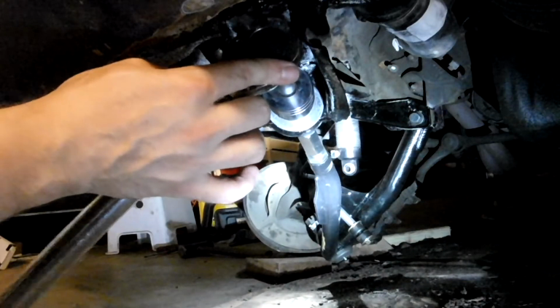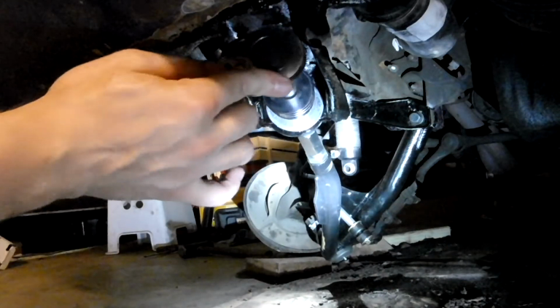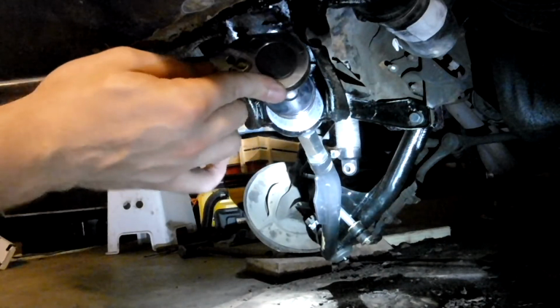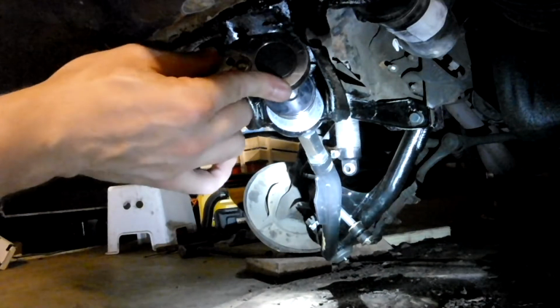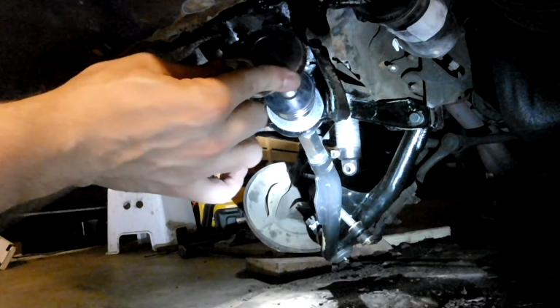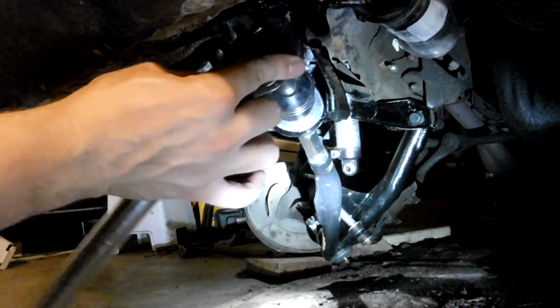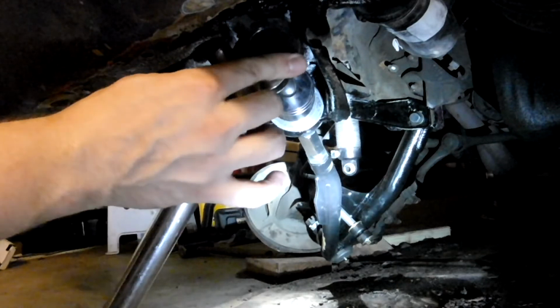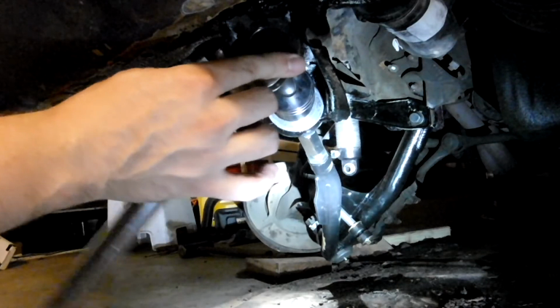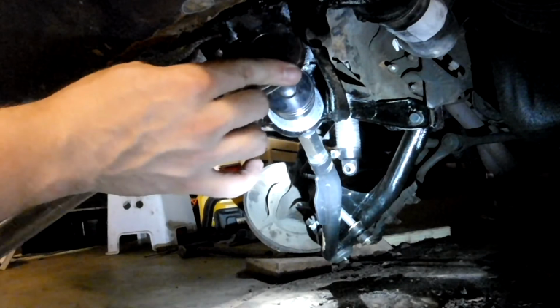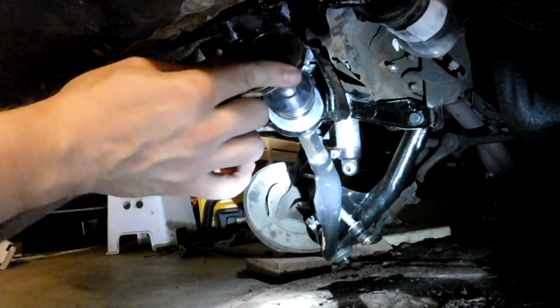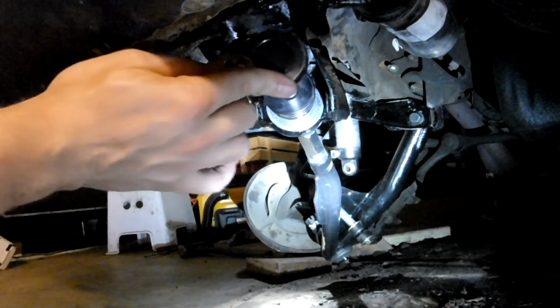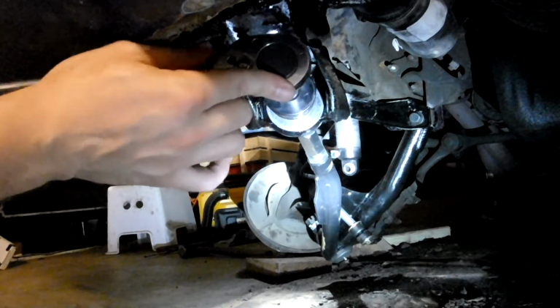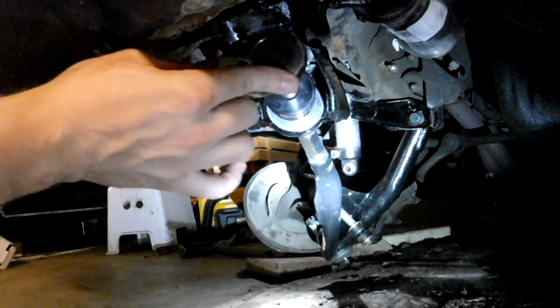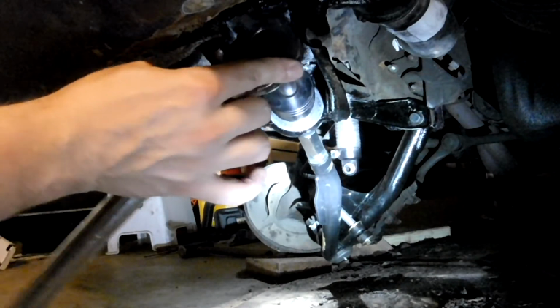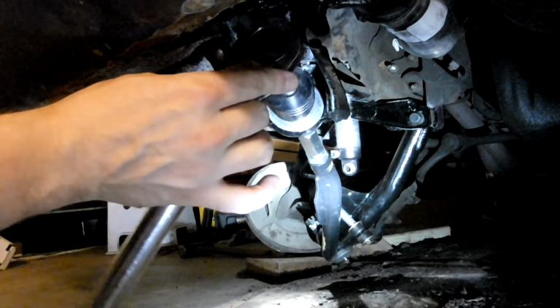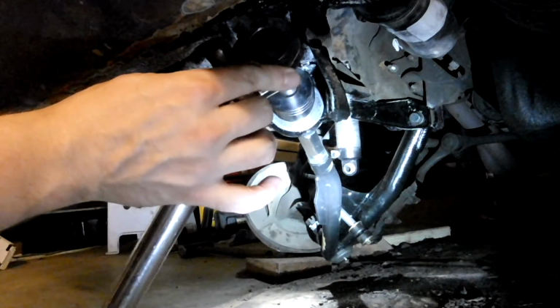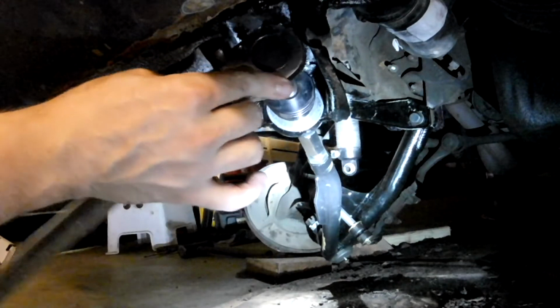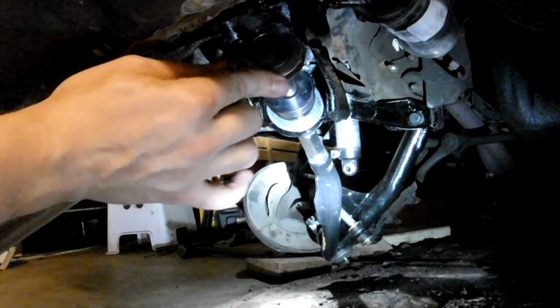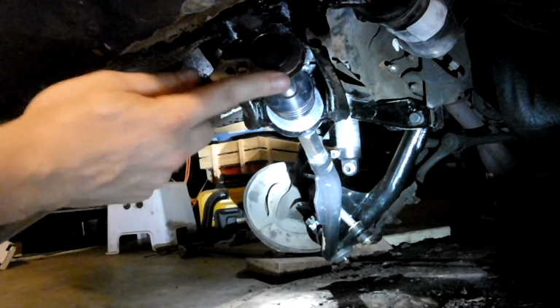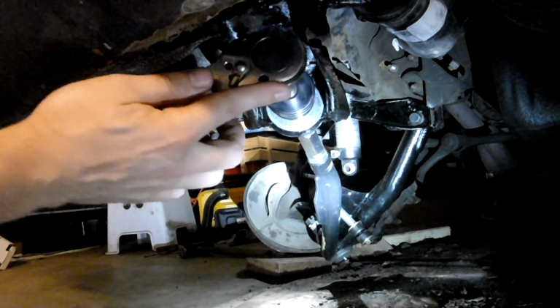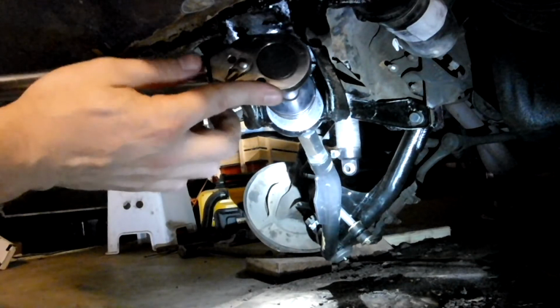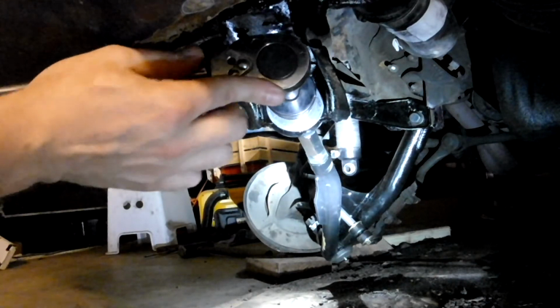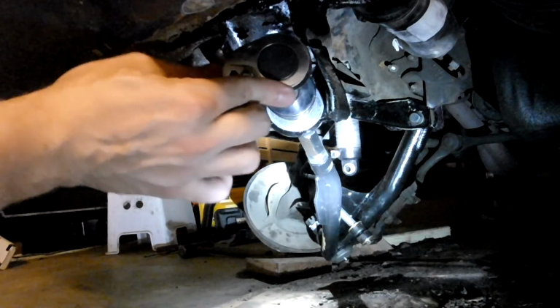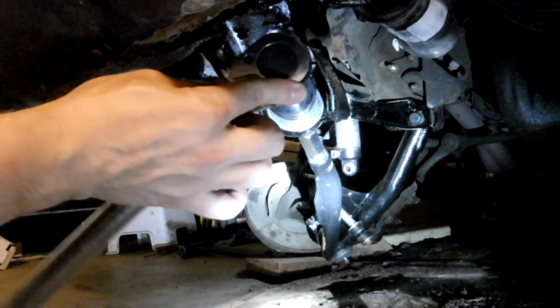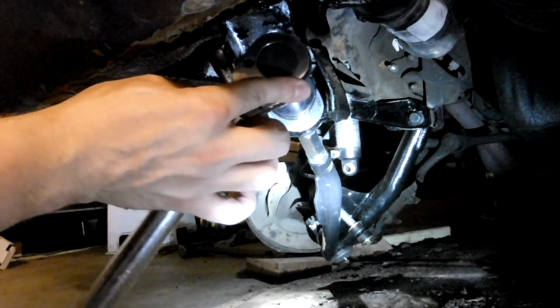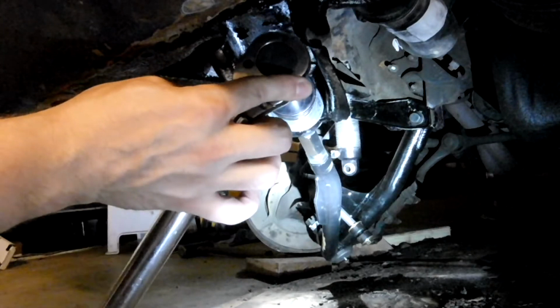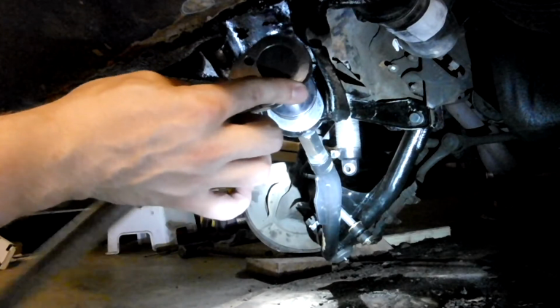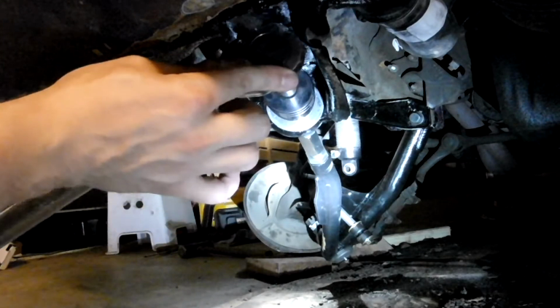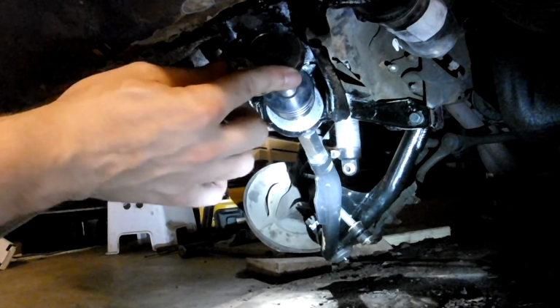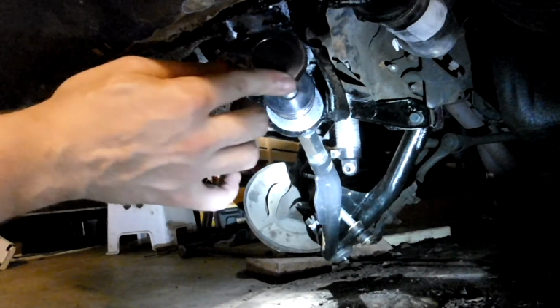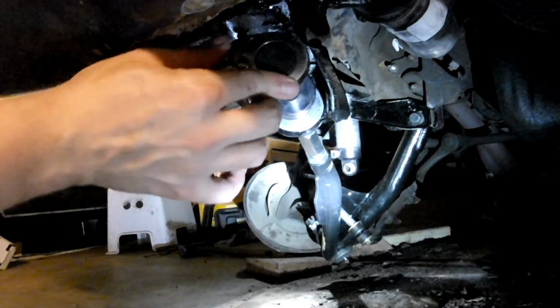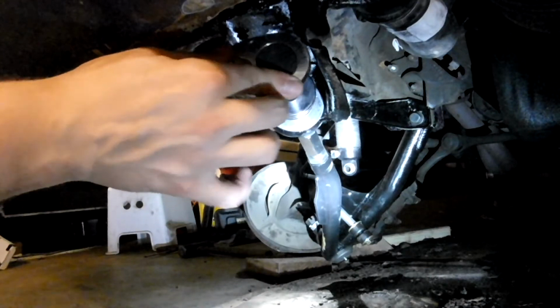Then you have to assemble and tighten the nut on the end of the strut rod part of the lower control arm — that one and a half inch nut.